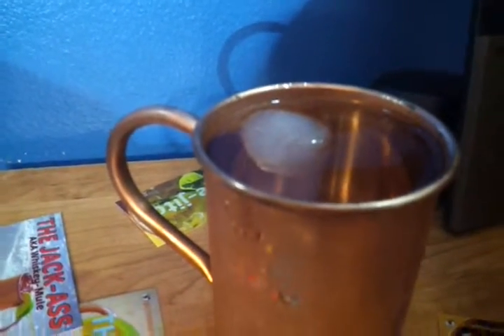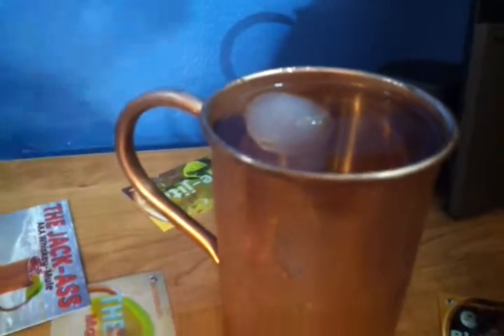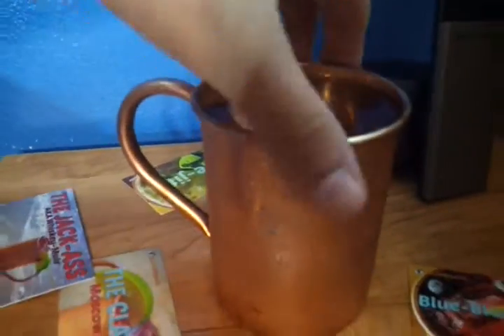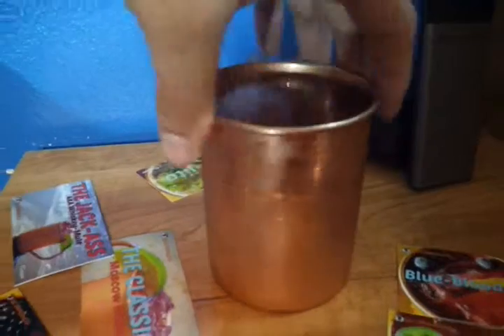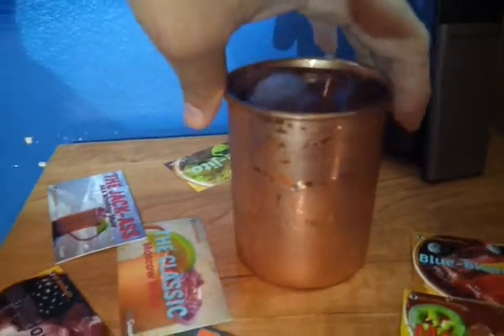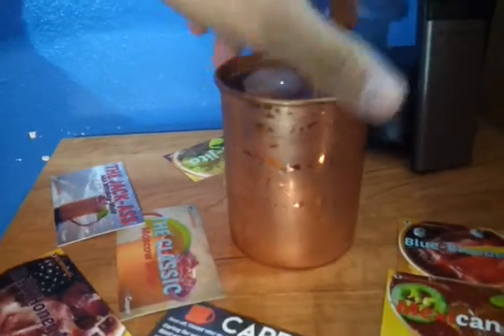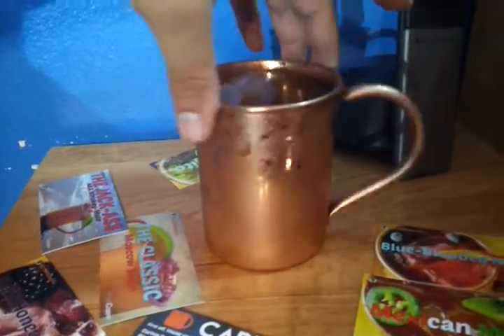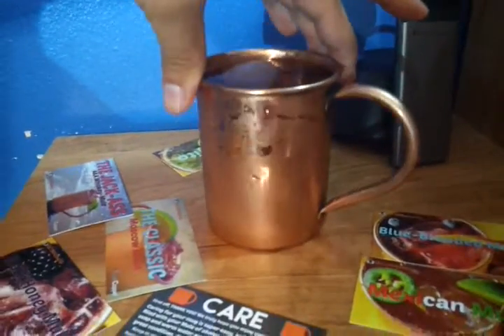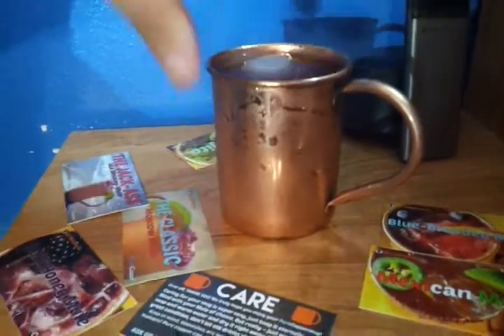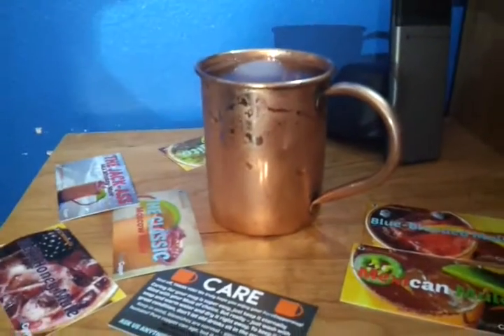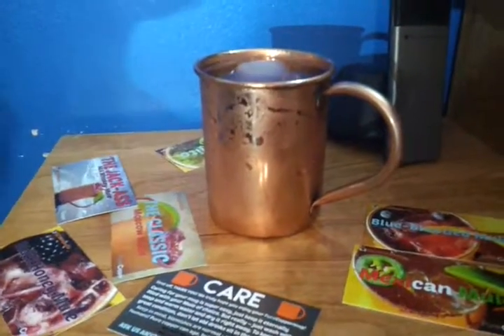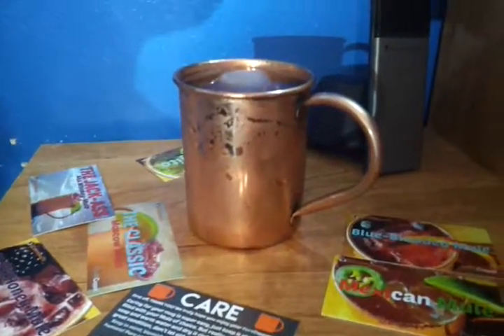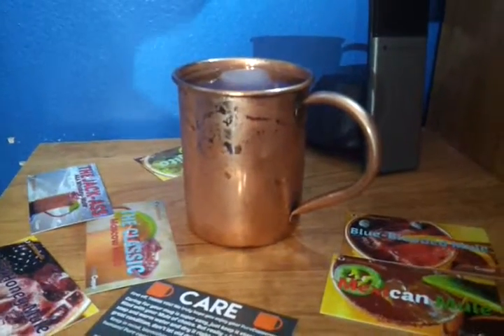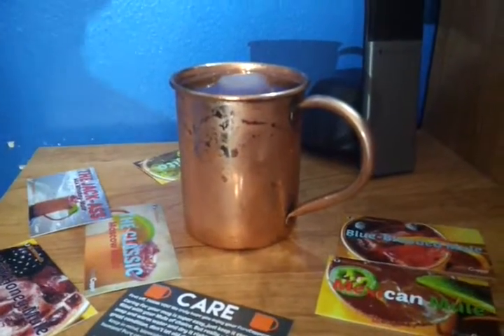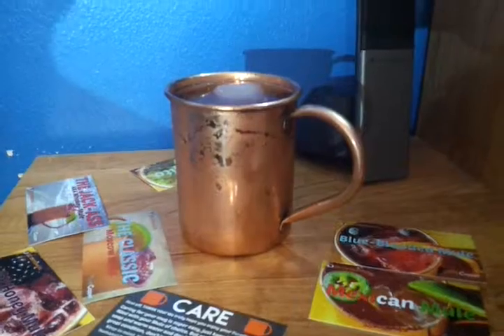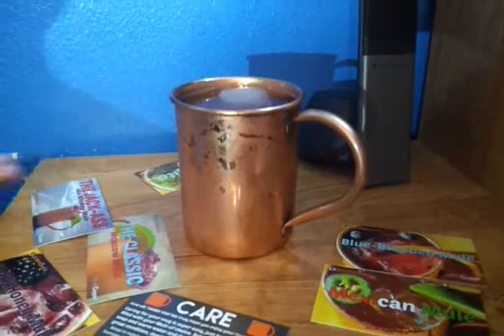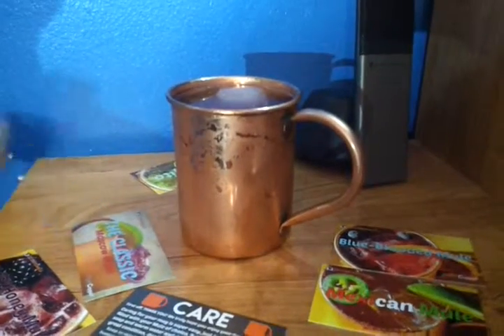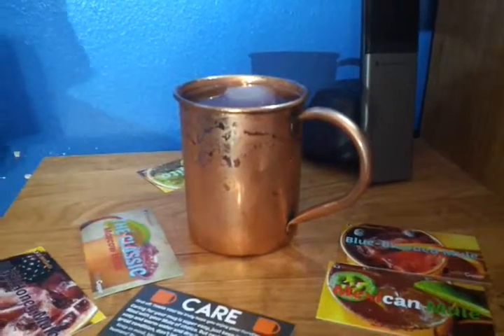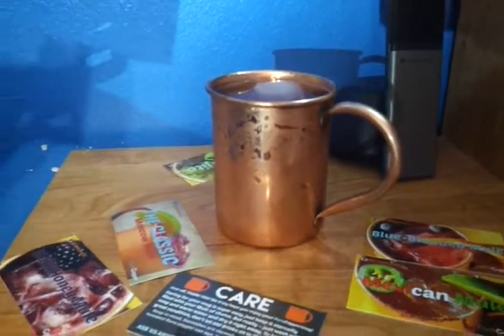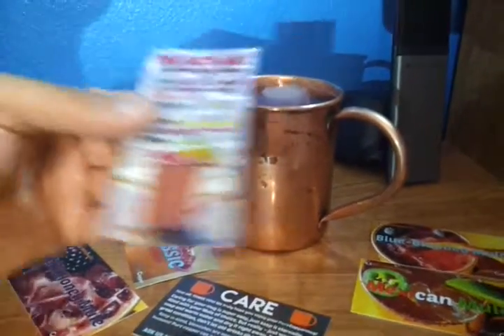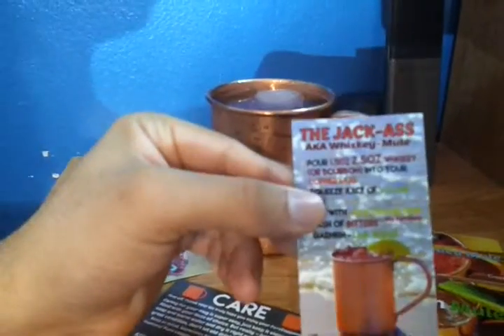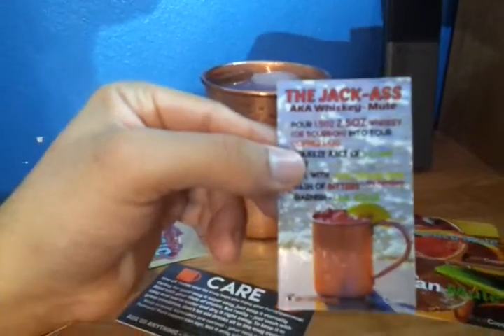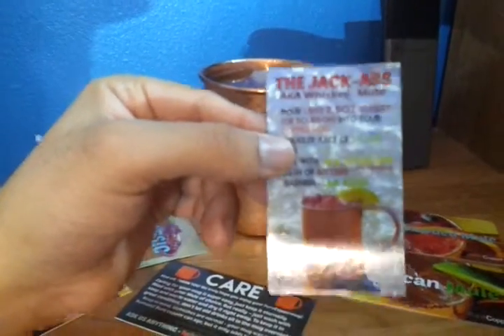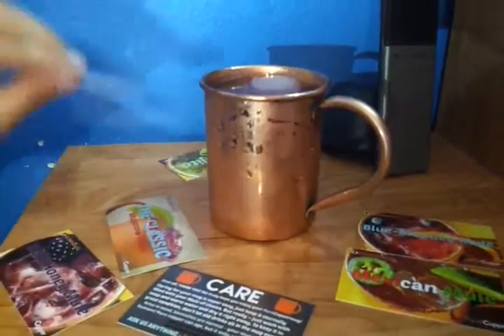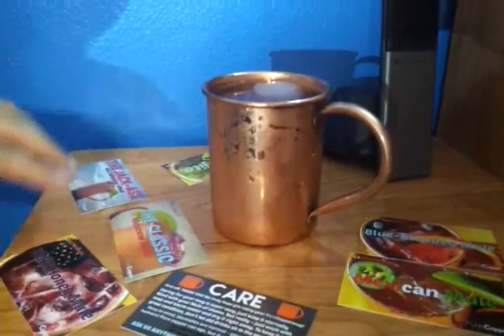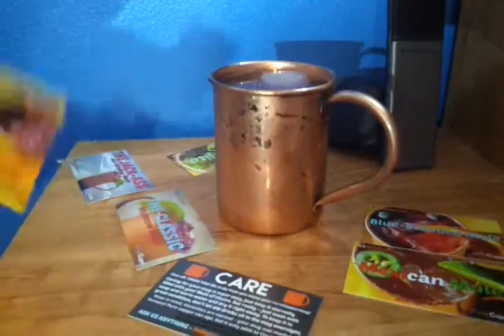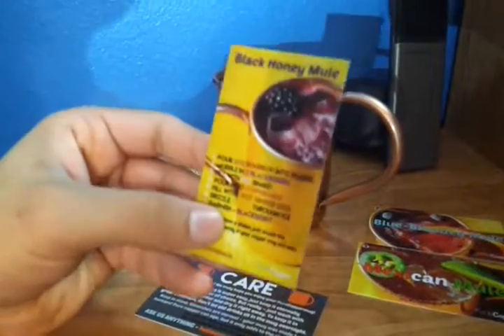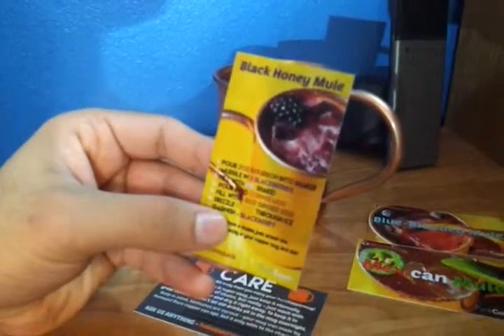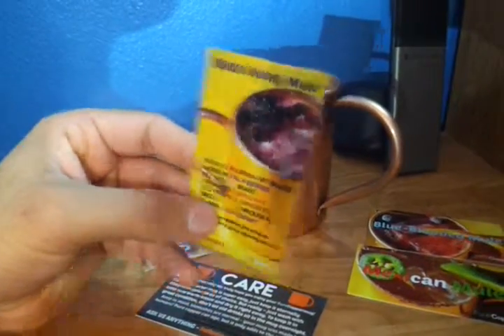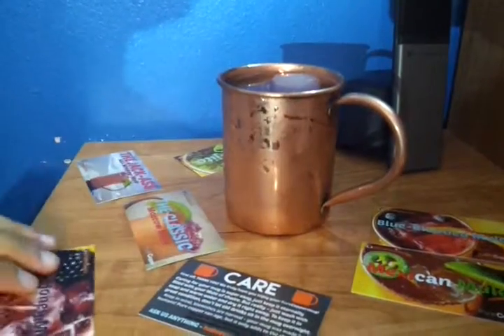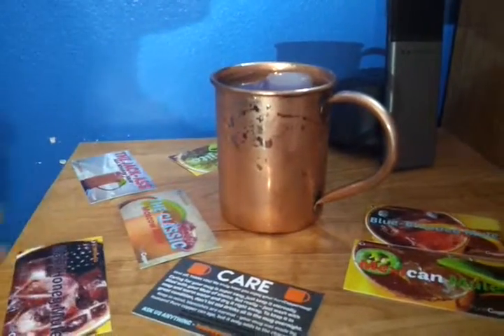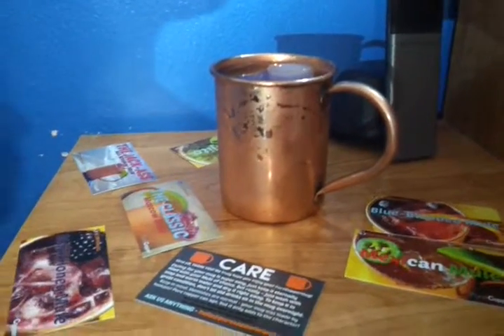Overall it's a nice product and I recommend it. If you like to keep your beverages cold and want a piece that you can talk about with your friends, buy the product. It's great. Thank you.